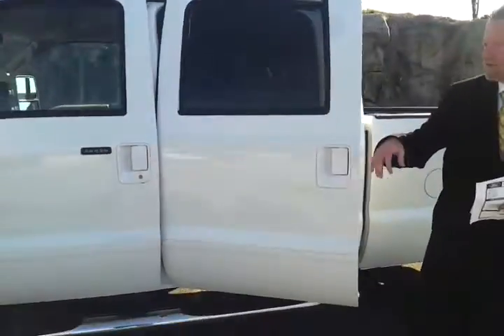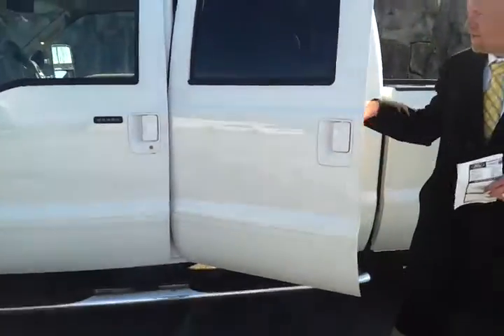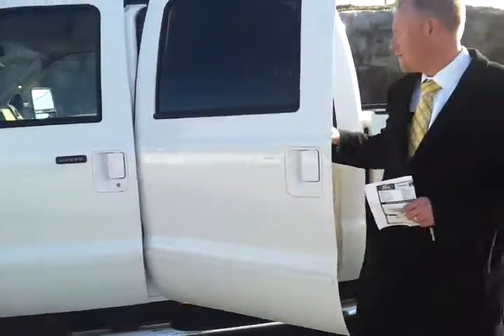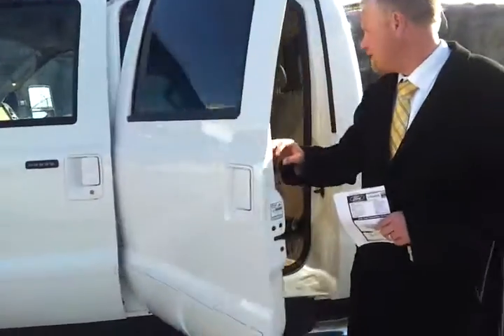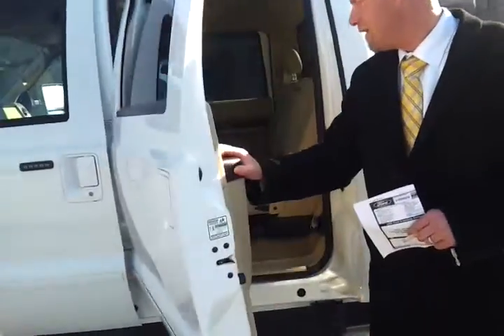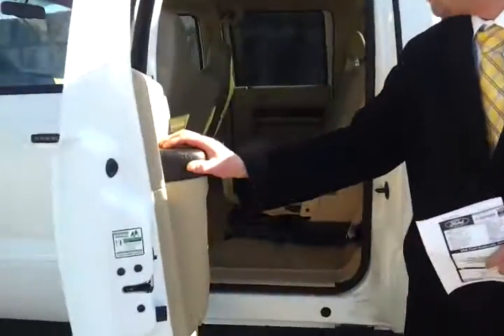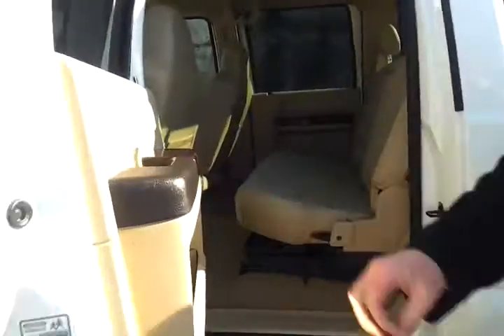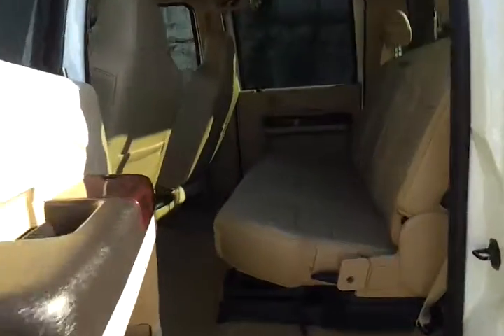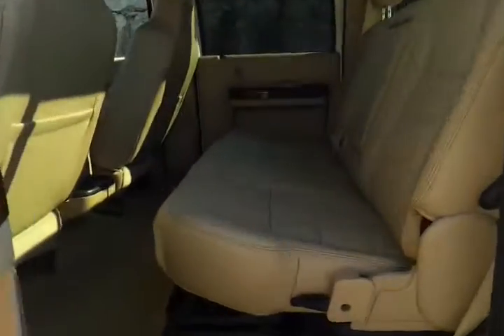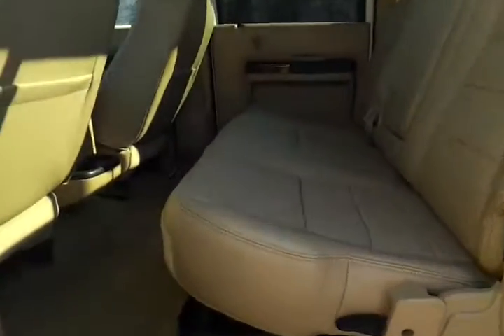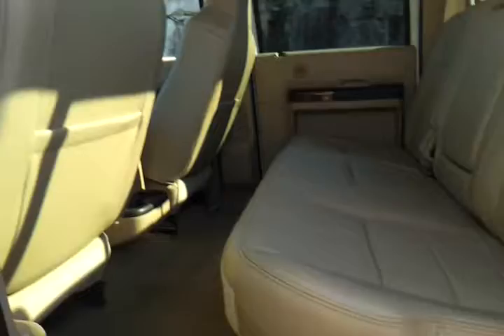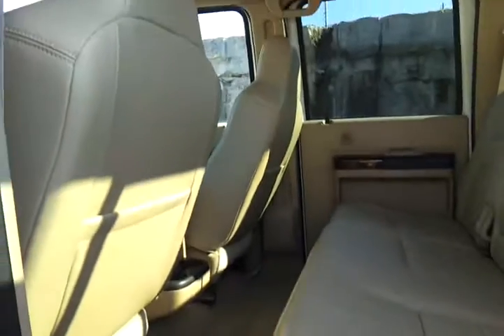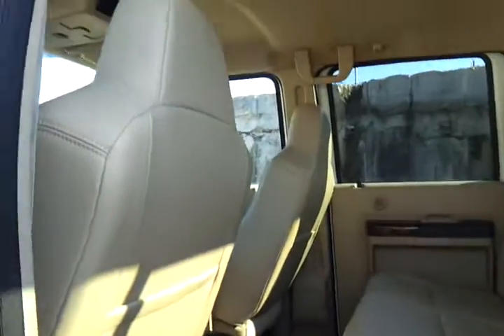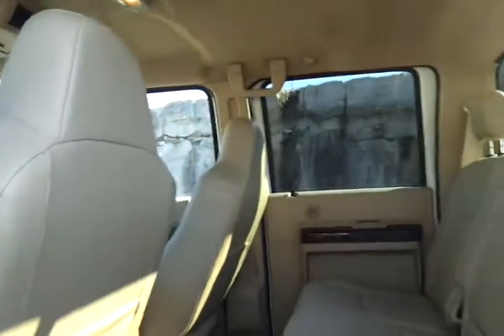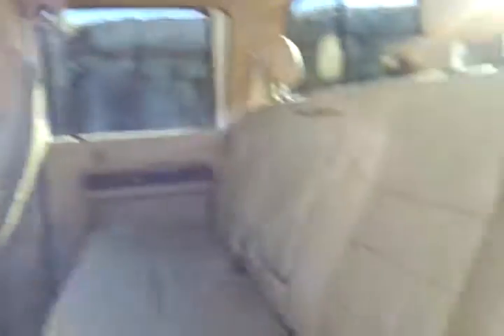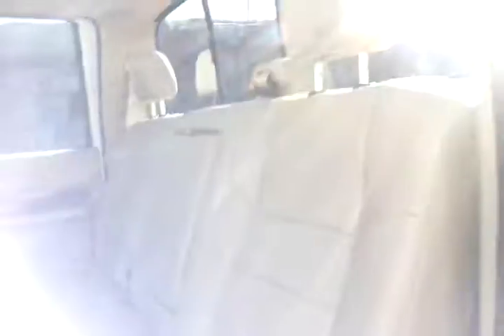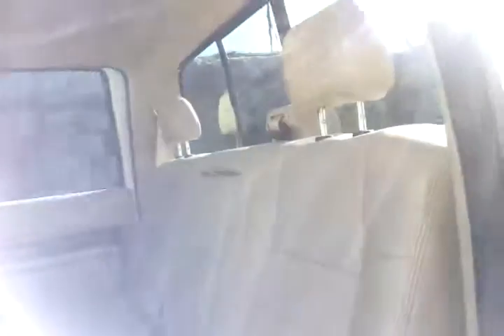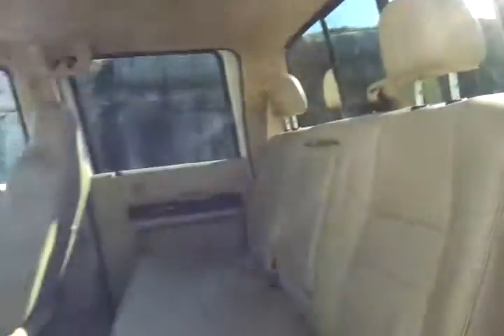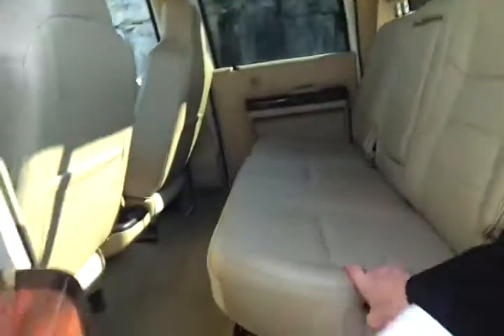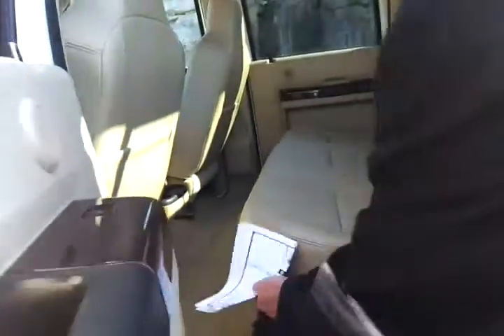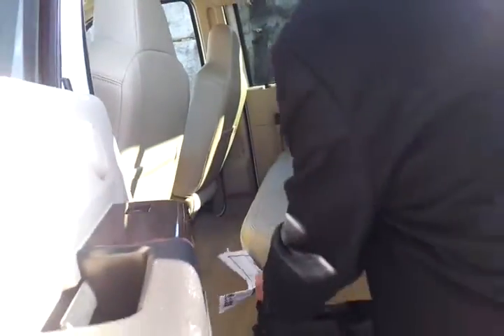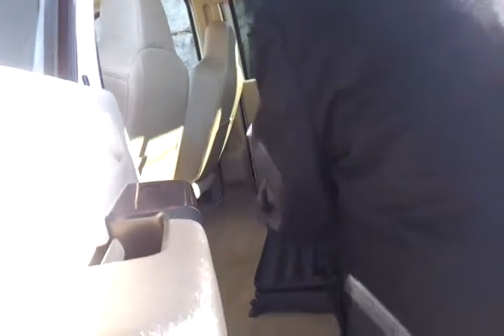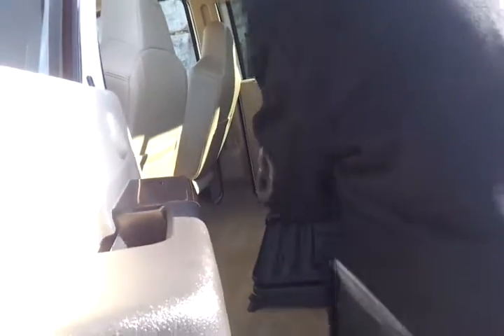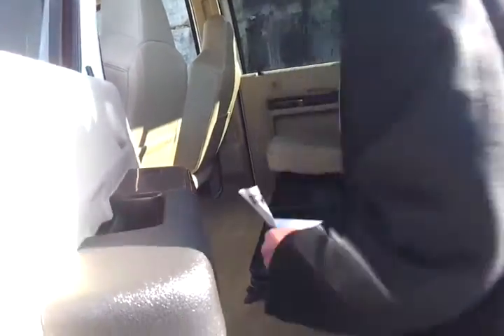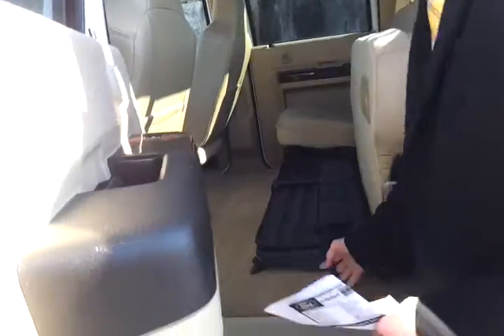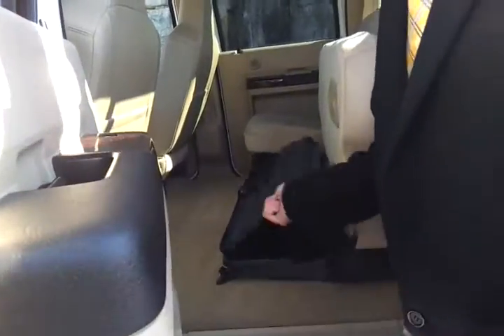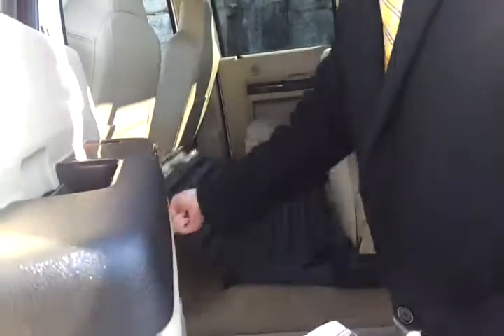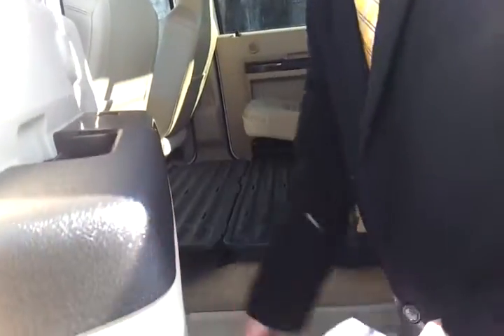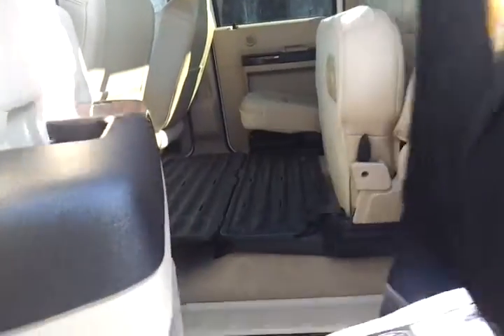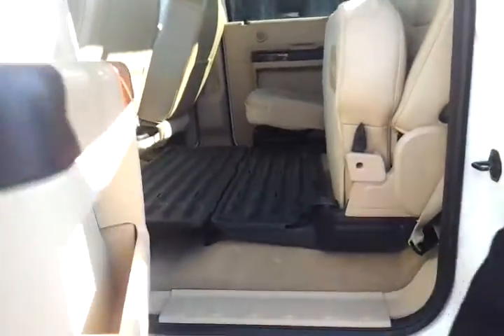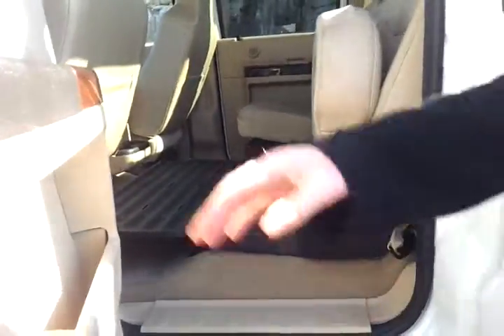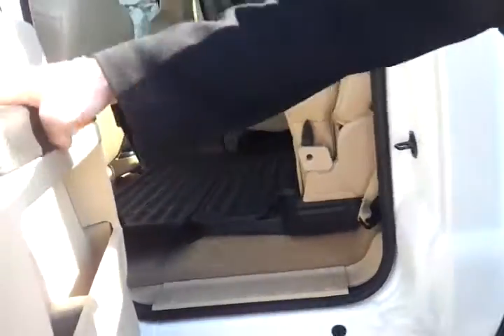The interior has a nice tan leather trim. There's a sliding rear window in the back — power. There's a nice little grate to lay stuff down on.